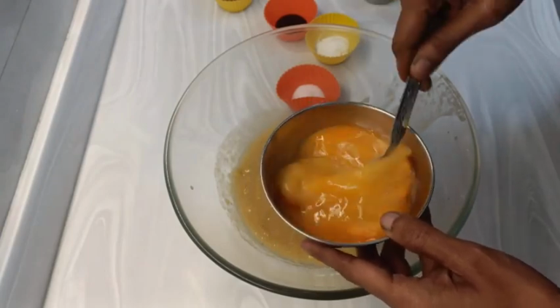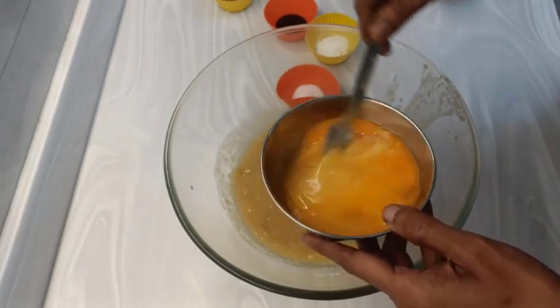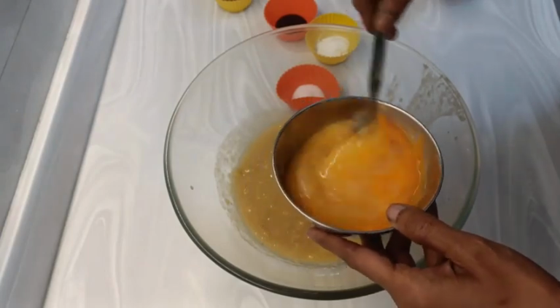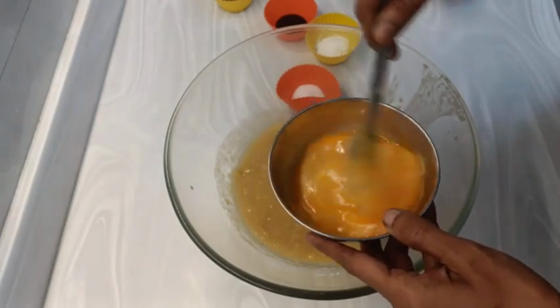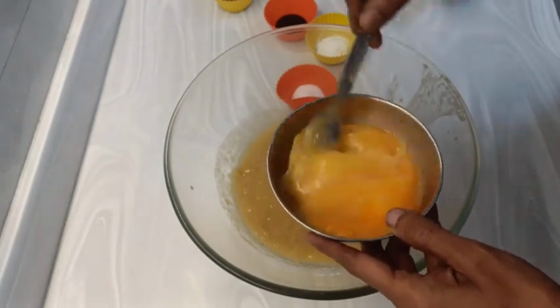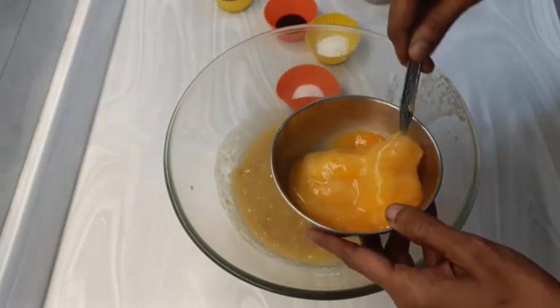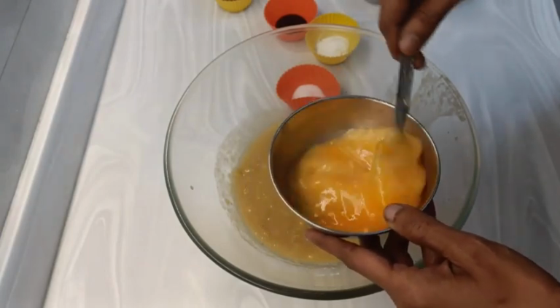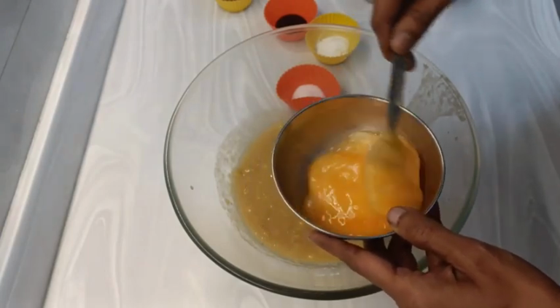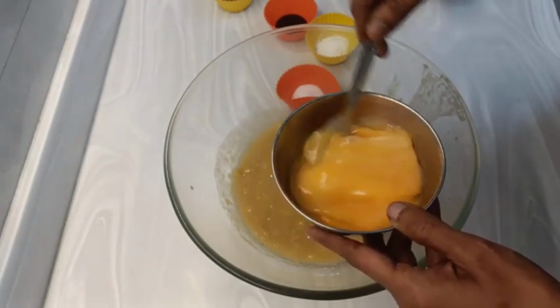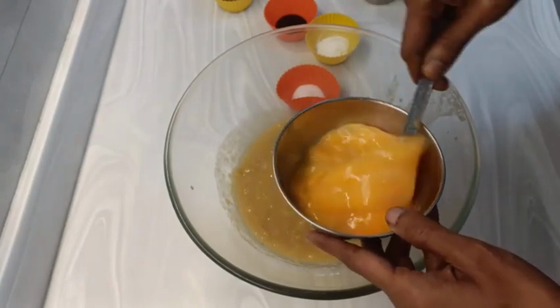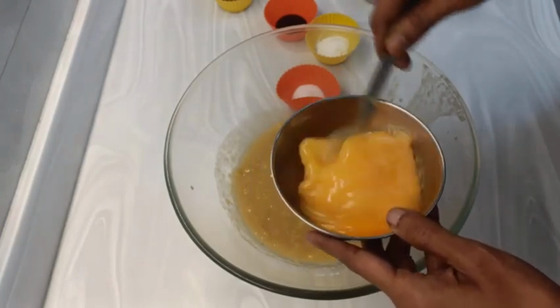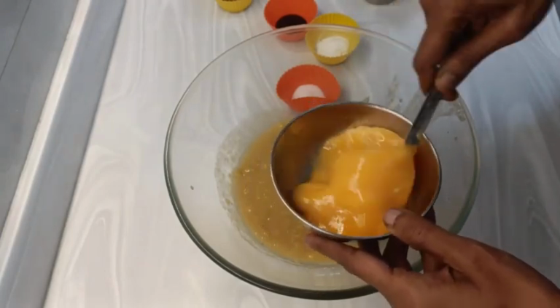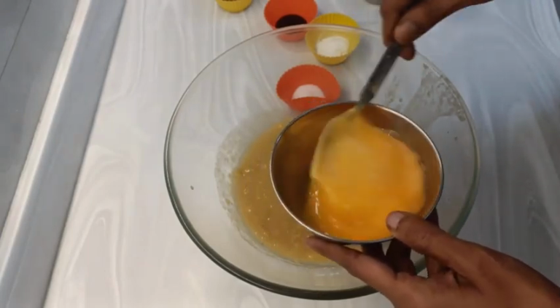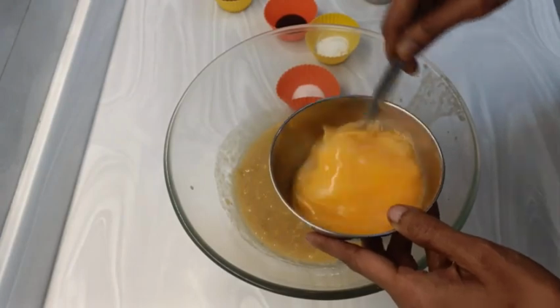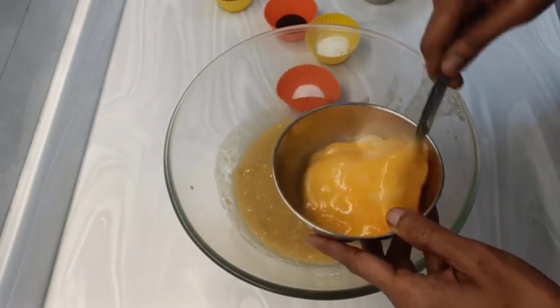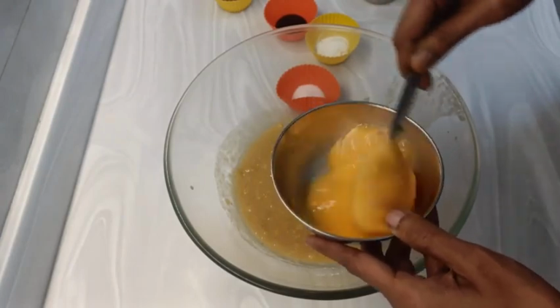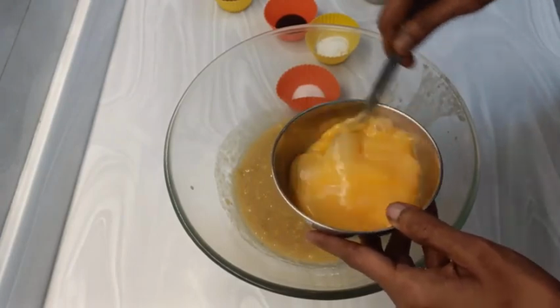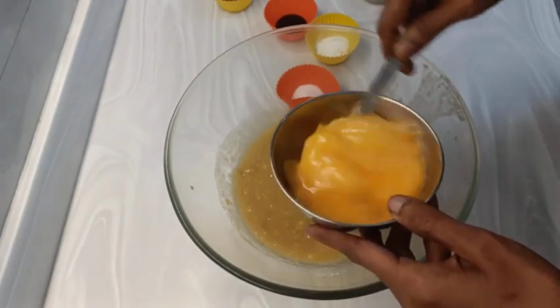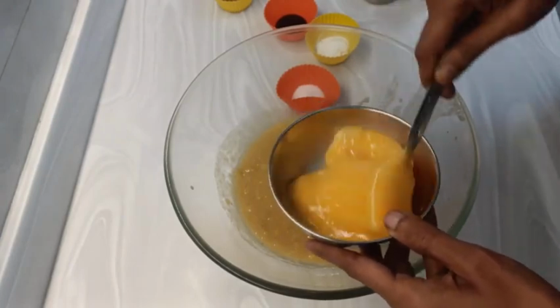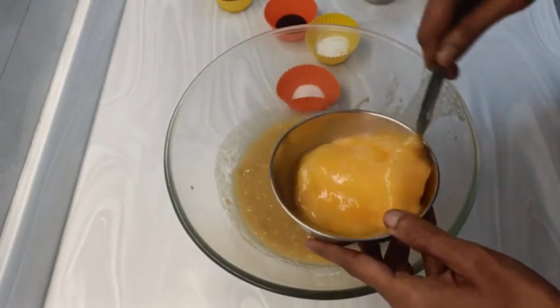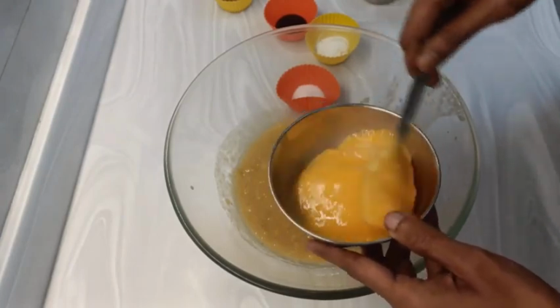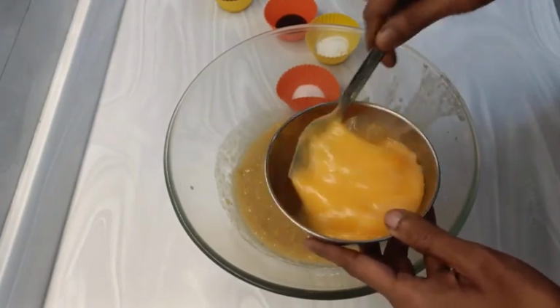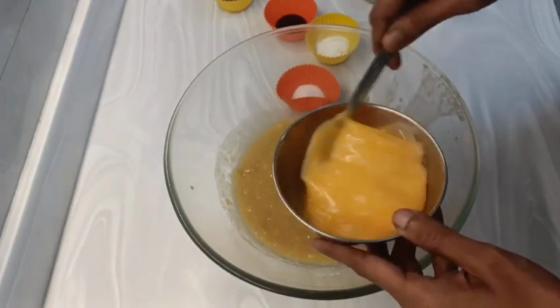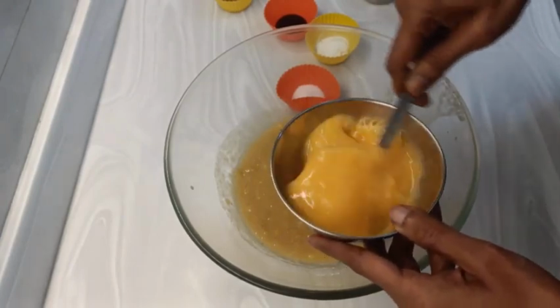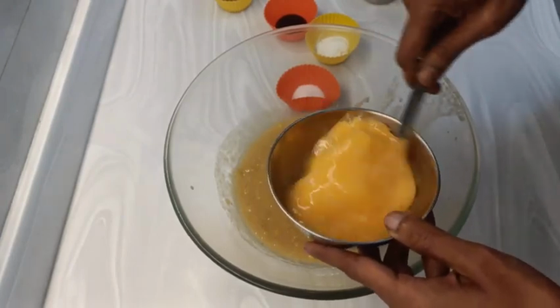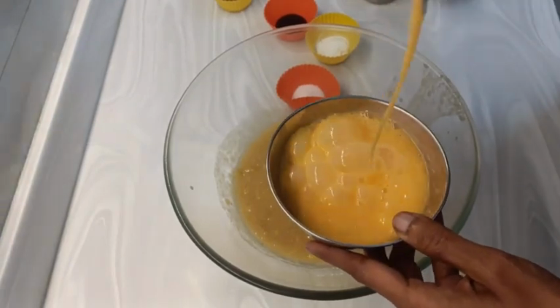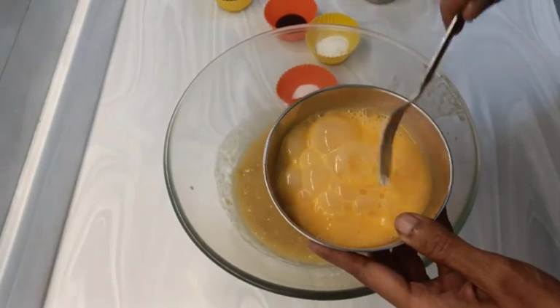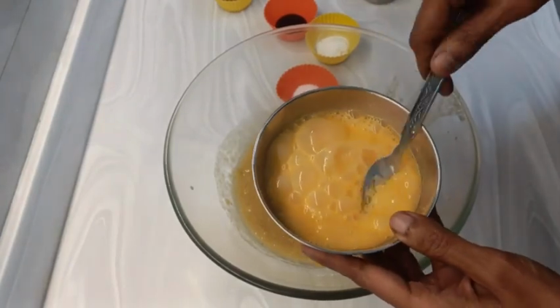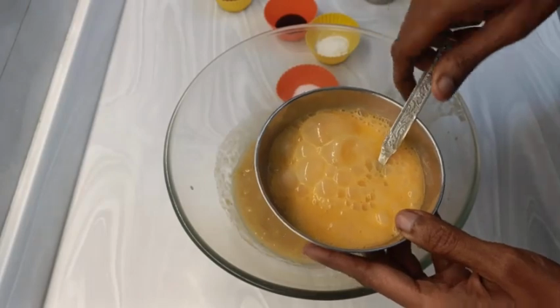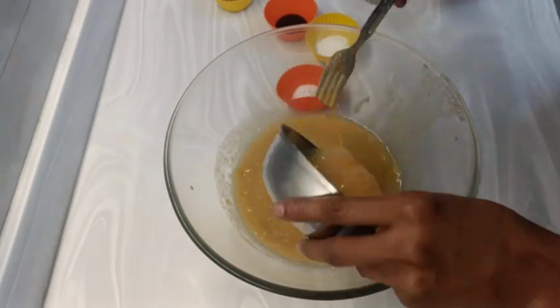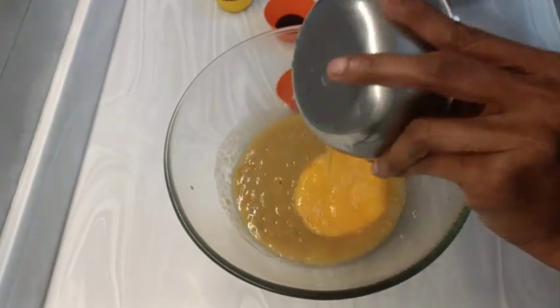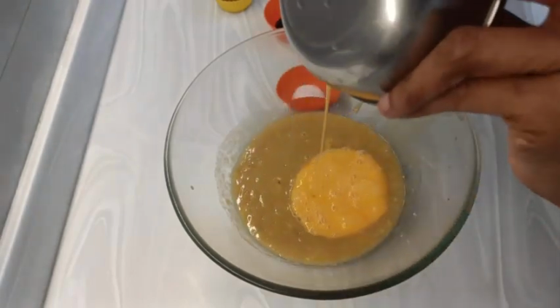2 large eggs are required, or you may take 3 medium sized eggs. You can replace these eggs with an equal amount — 120 grams of yogurt.